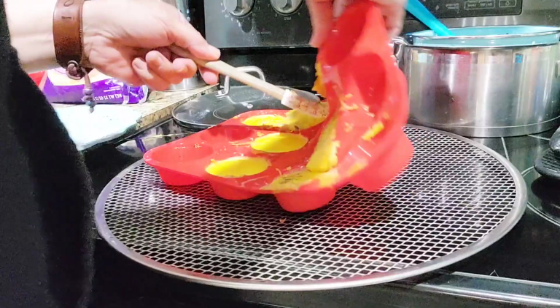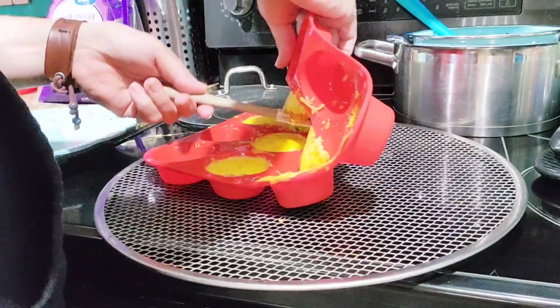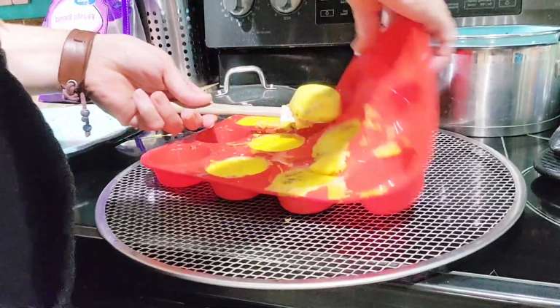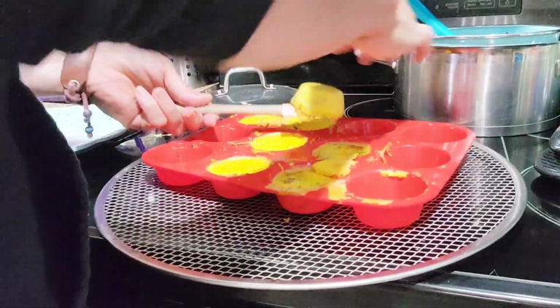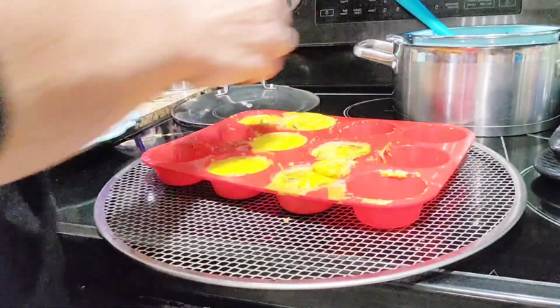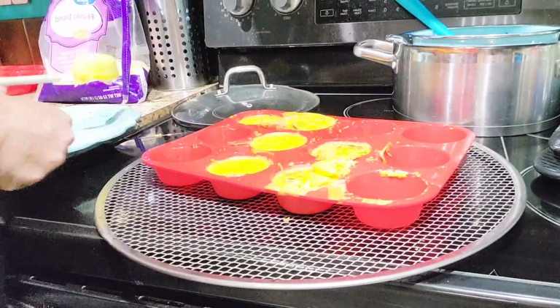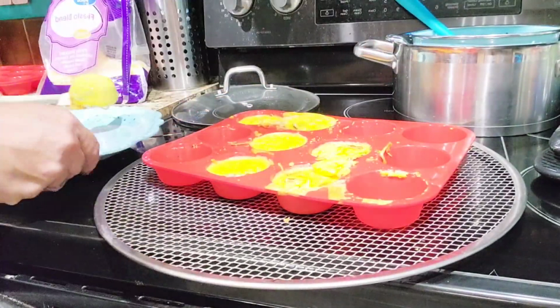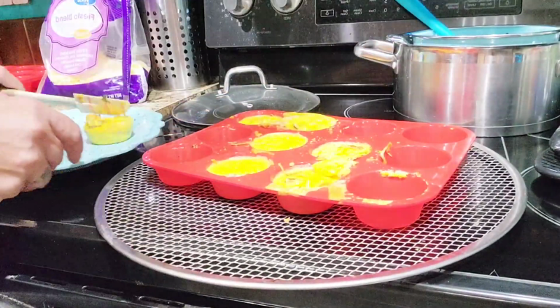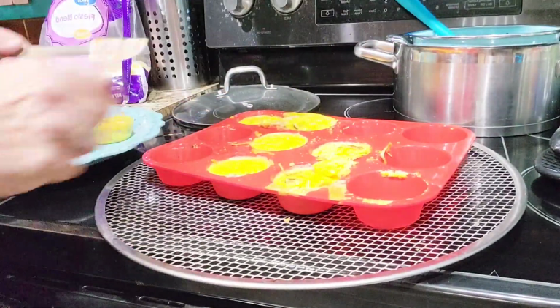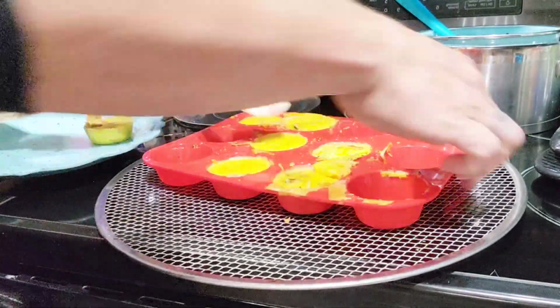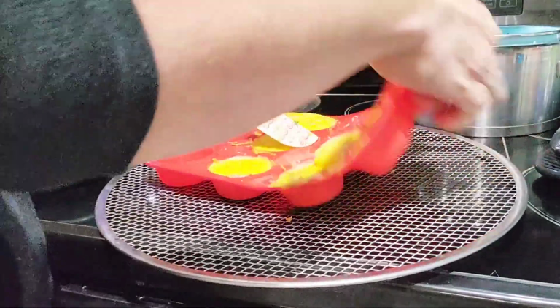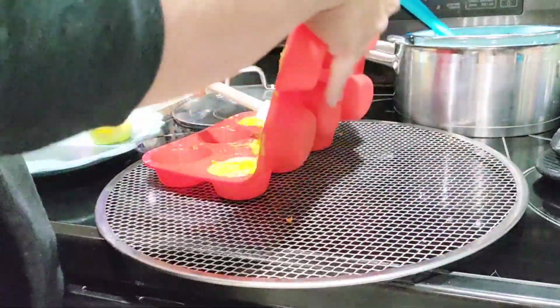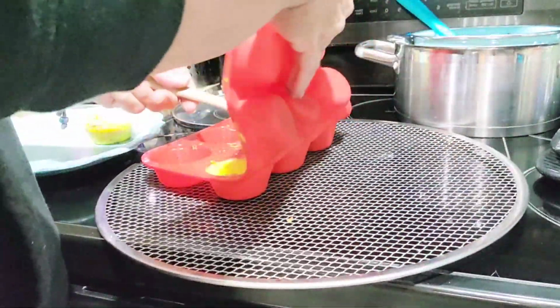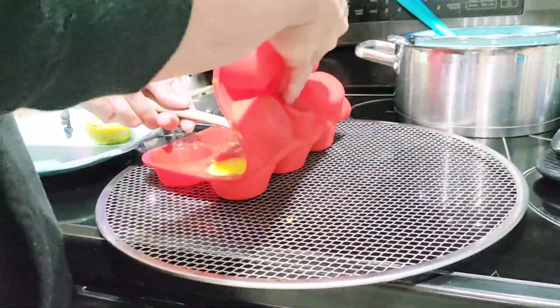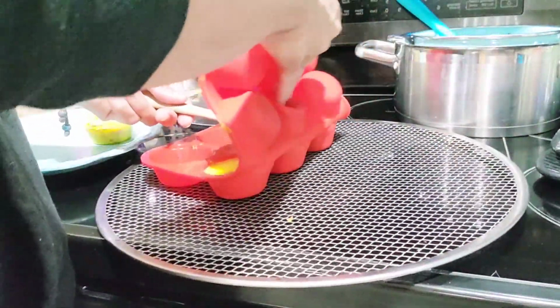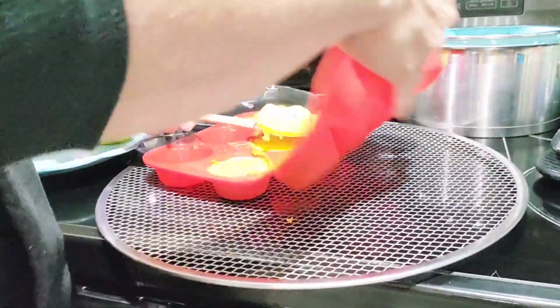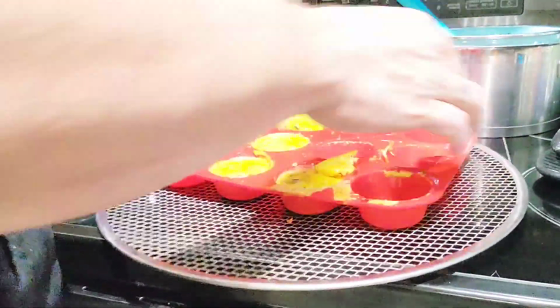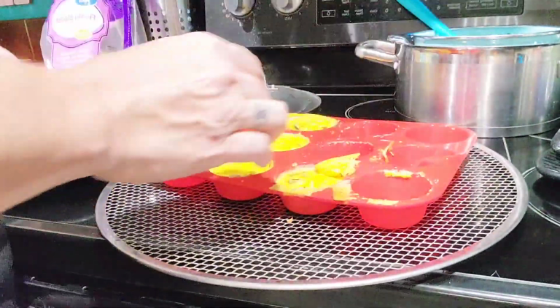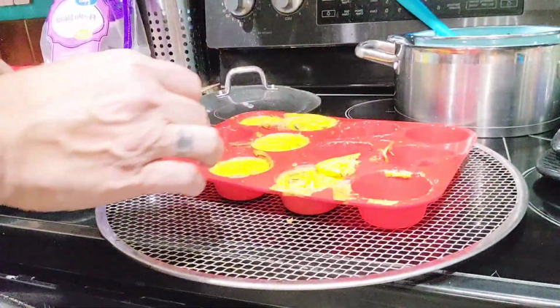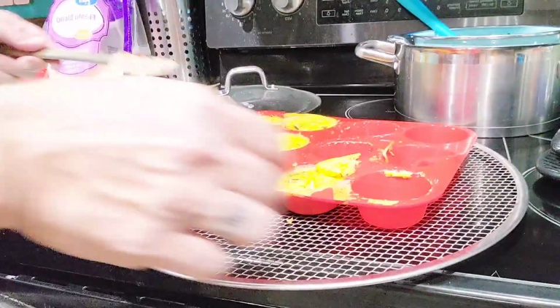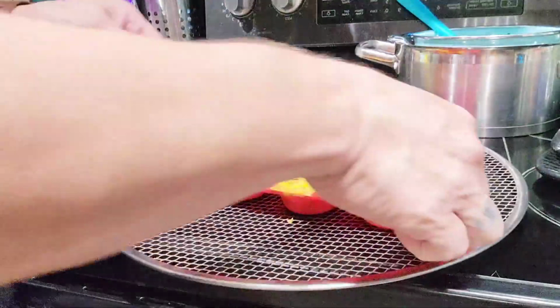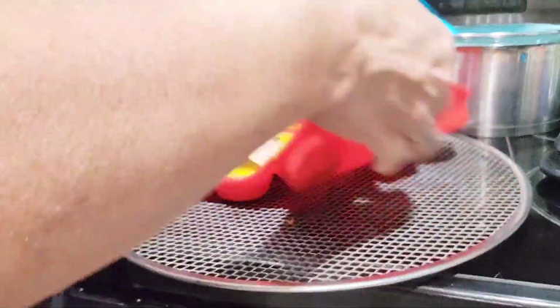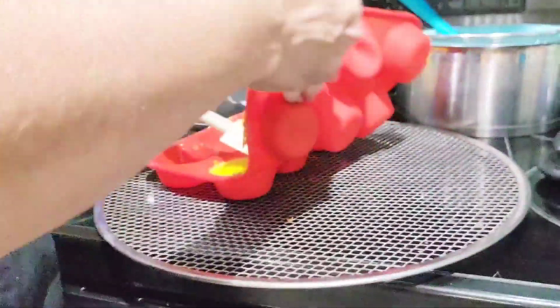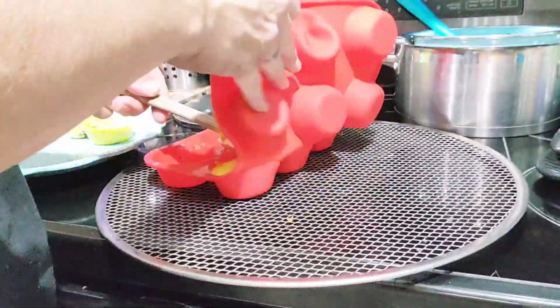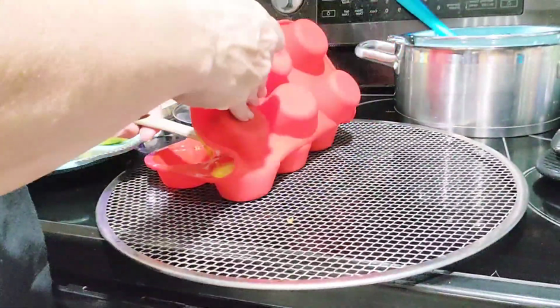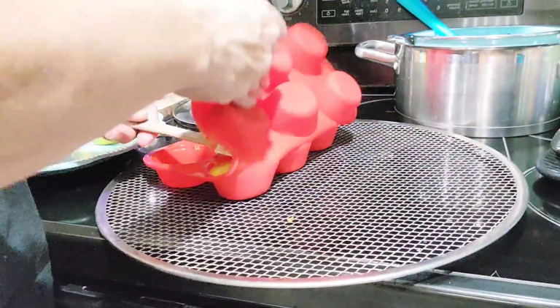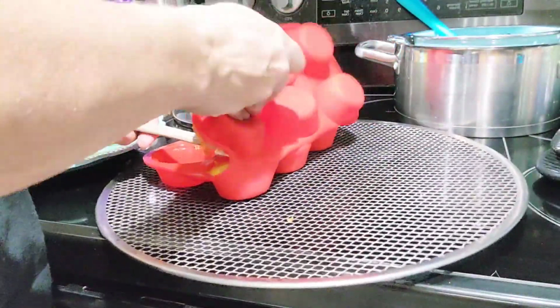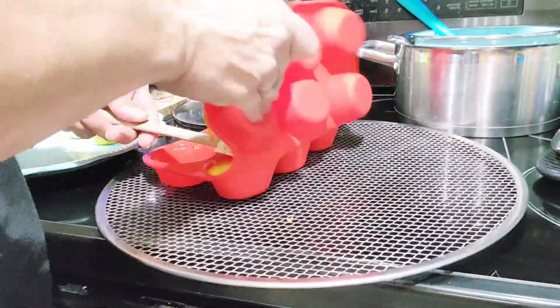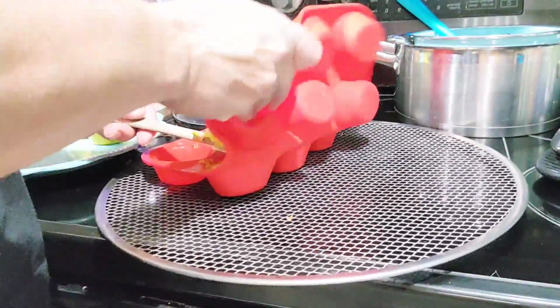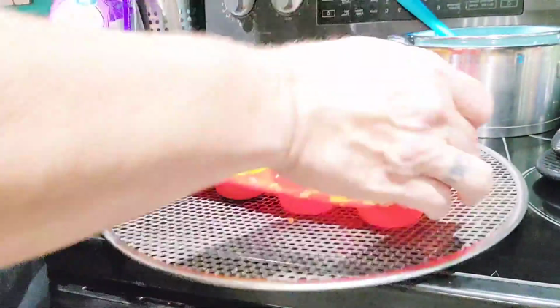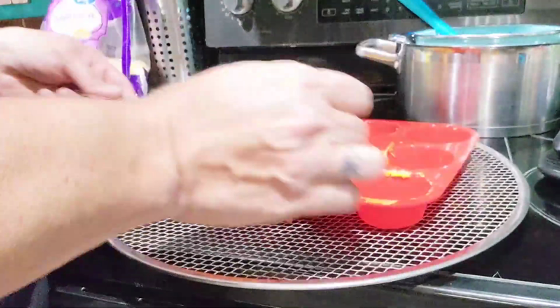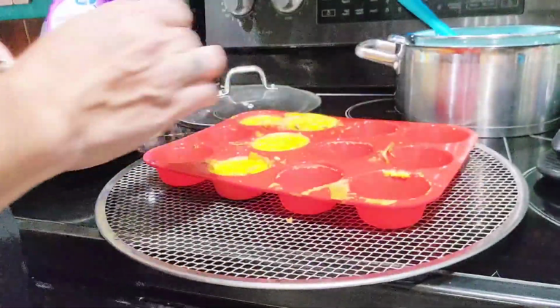I love using my silicone muffin mat for this because they come out super easy and nothing really sticks to the edges, so it's really easy to clean.